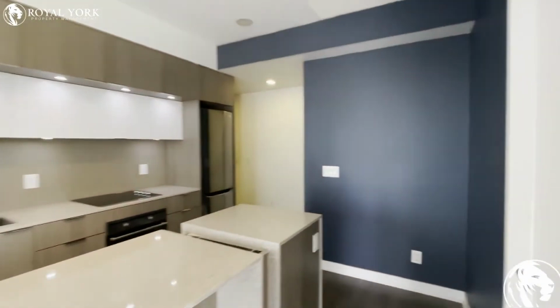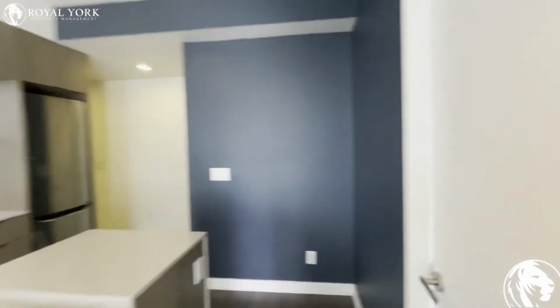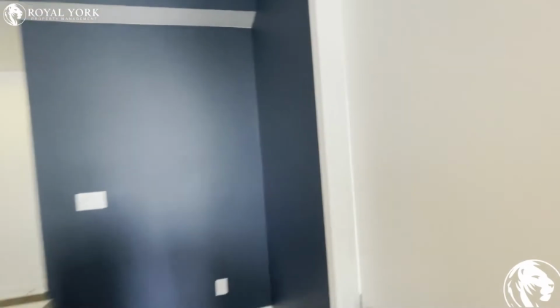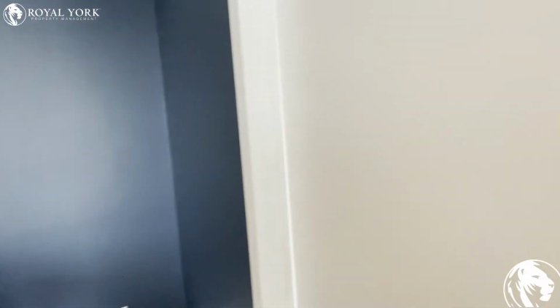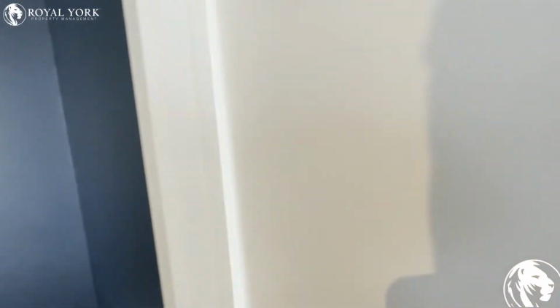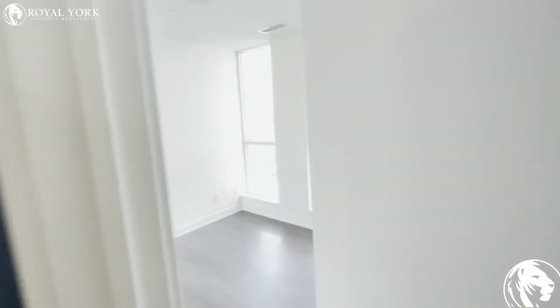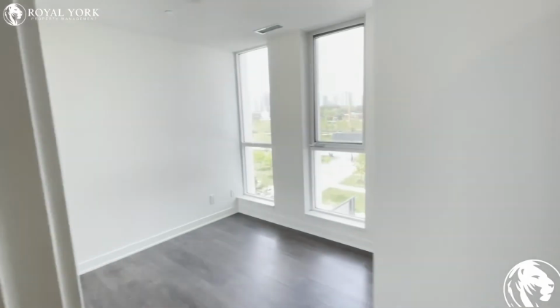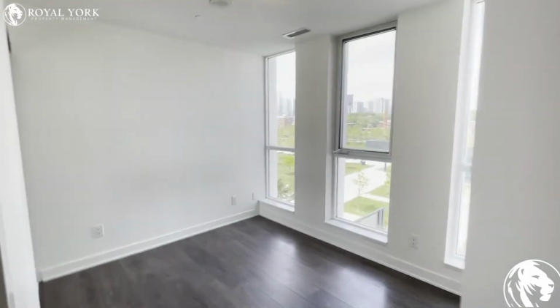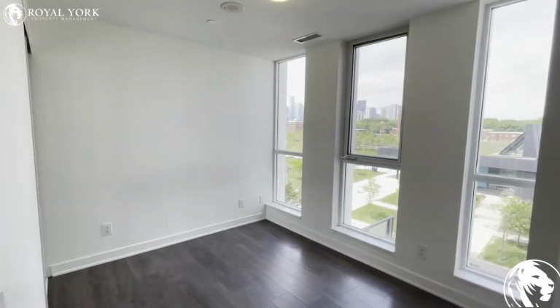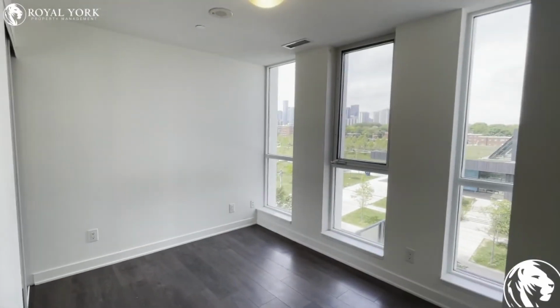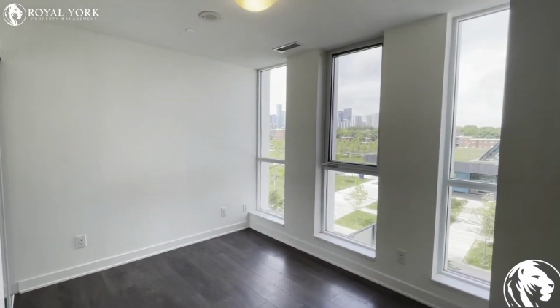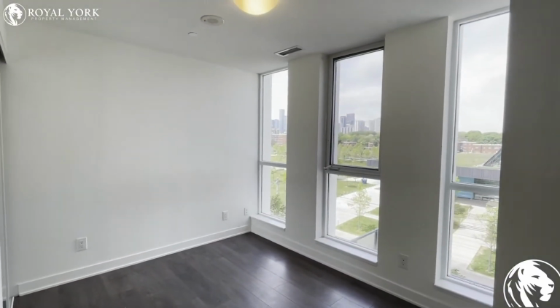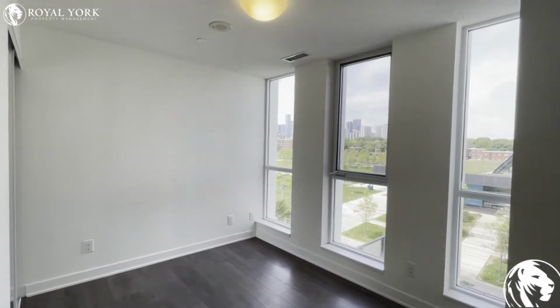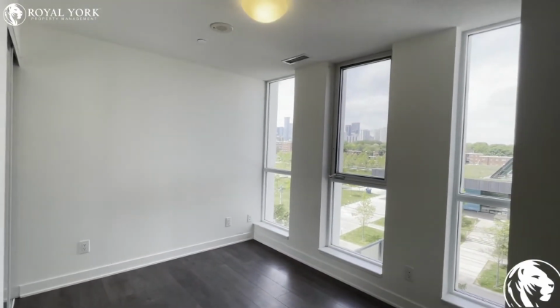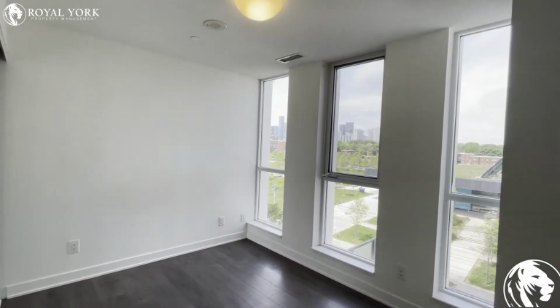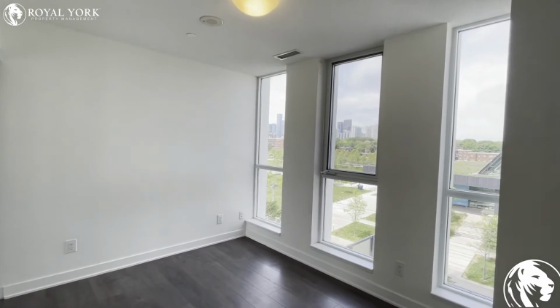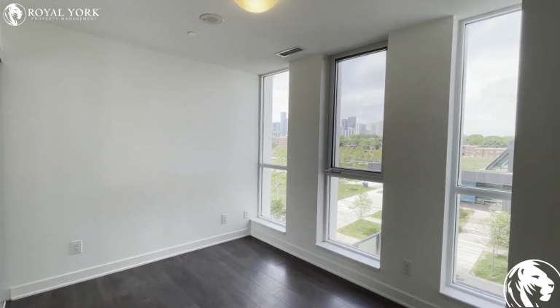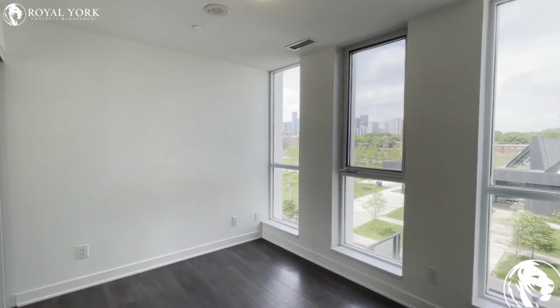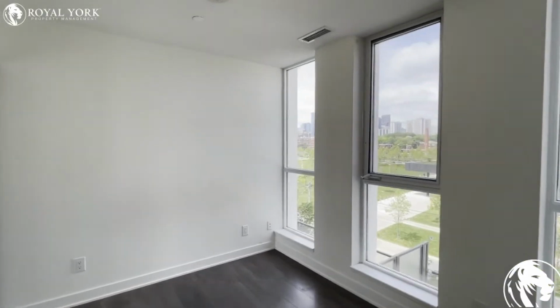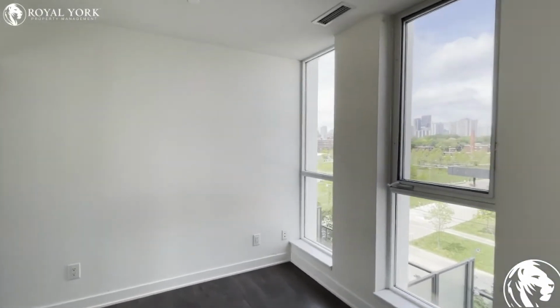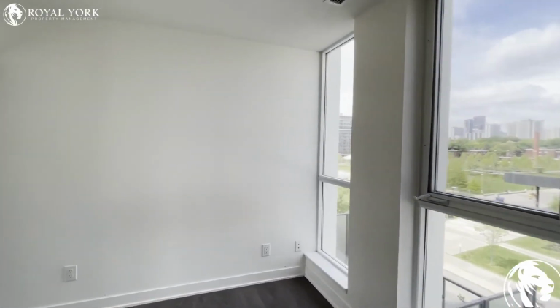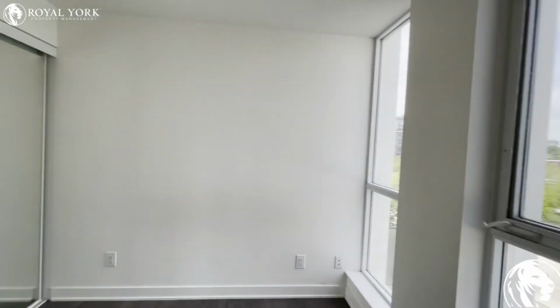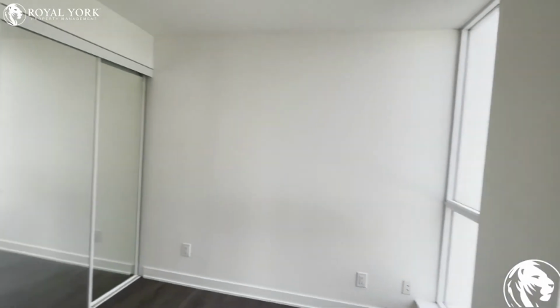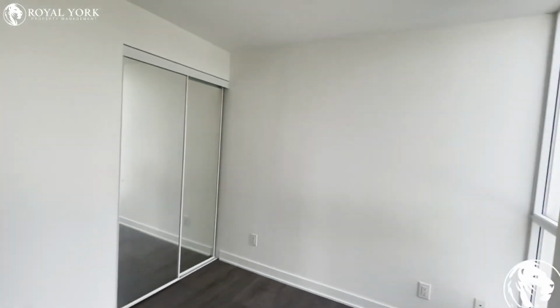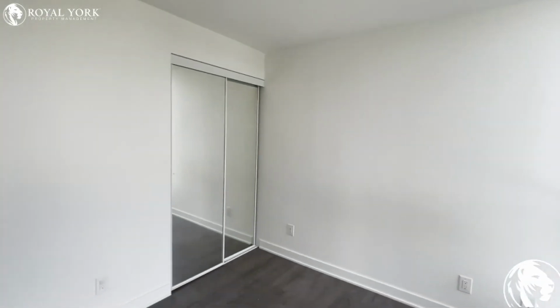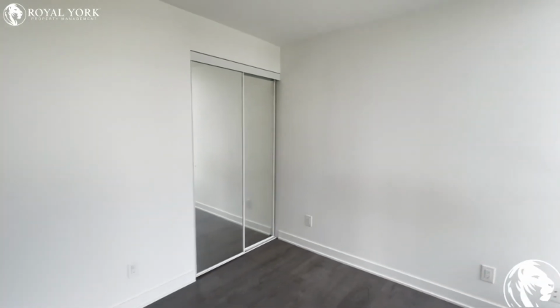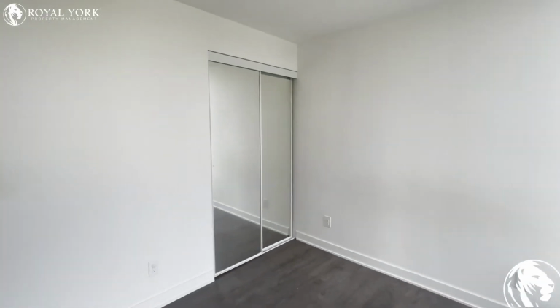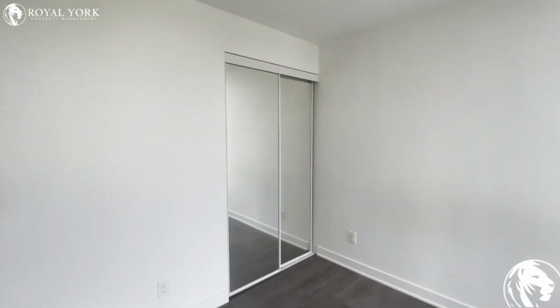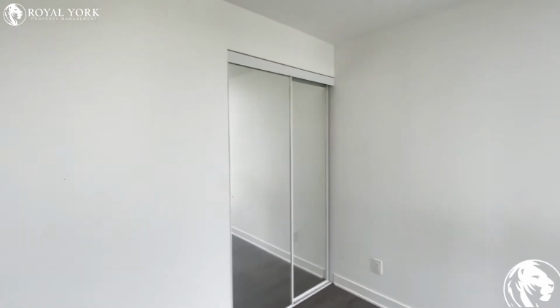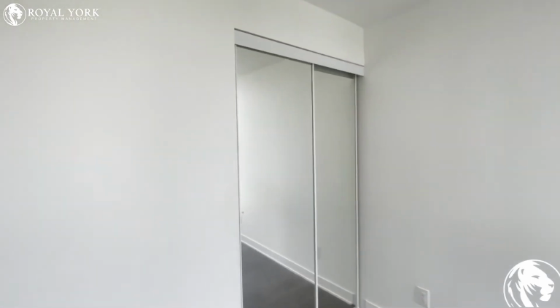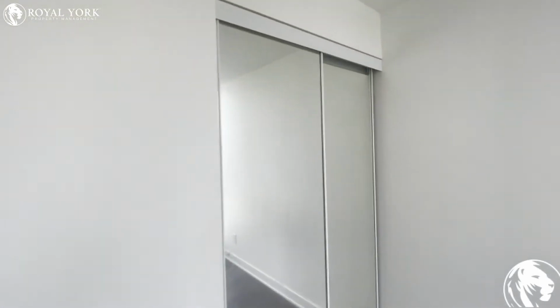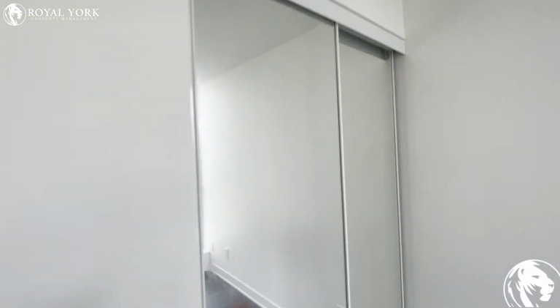And finally we have the bedroom. Again, lots of natural light through this unit, as well as additional closet space here in the bedroom.